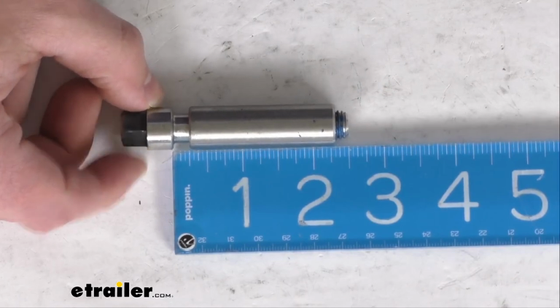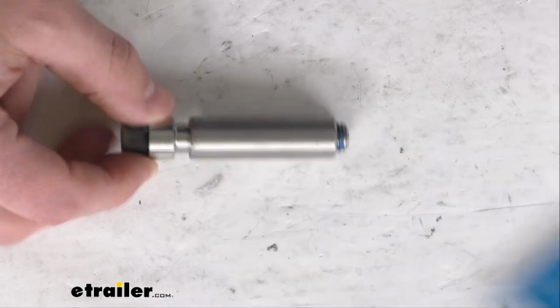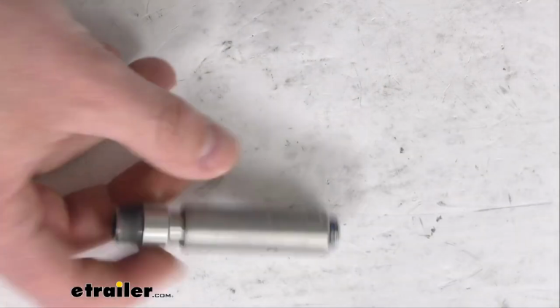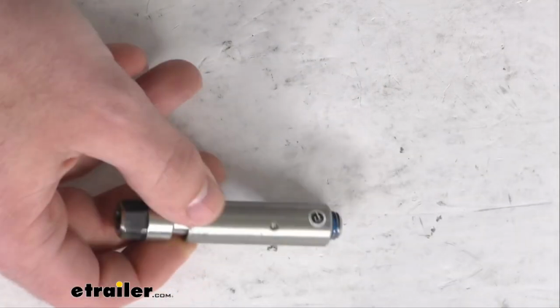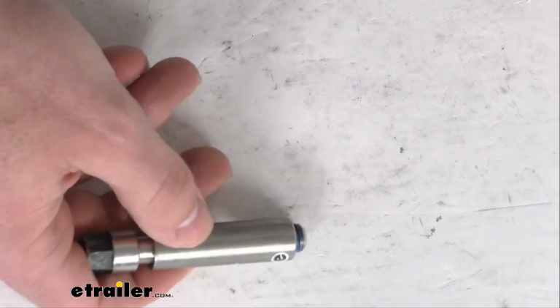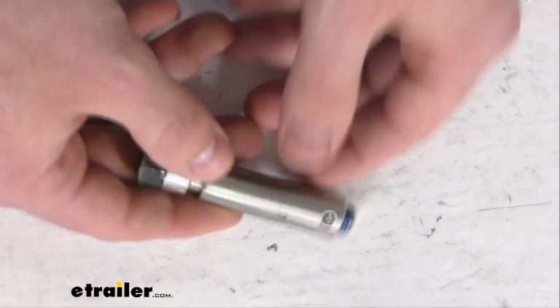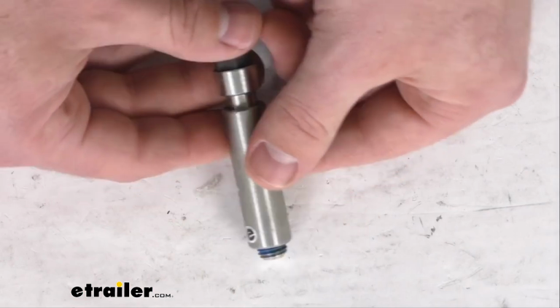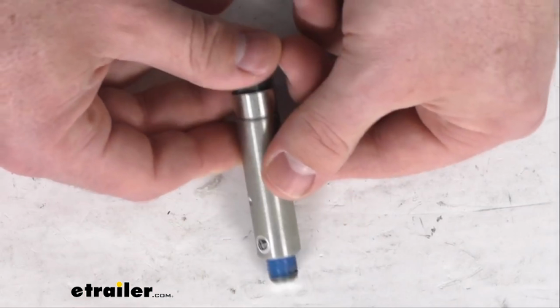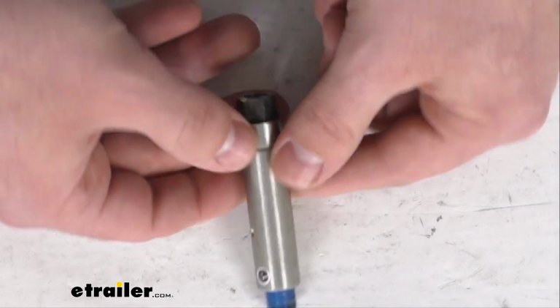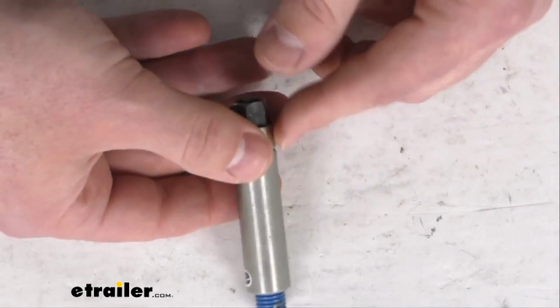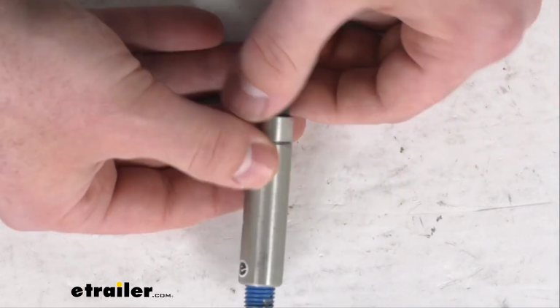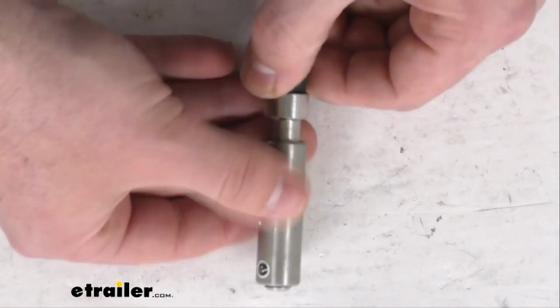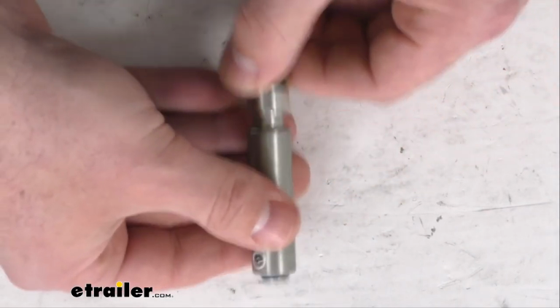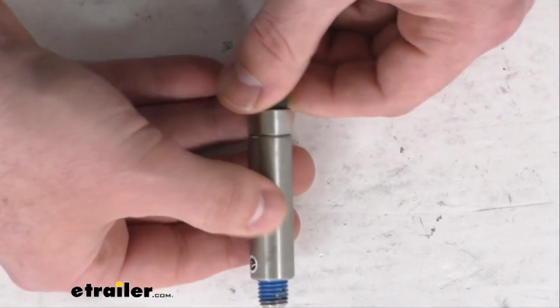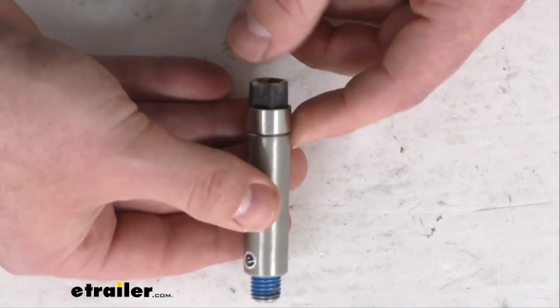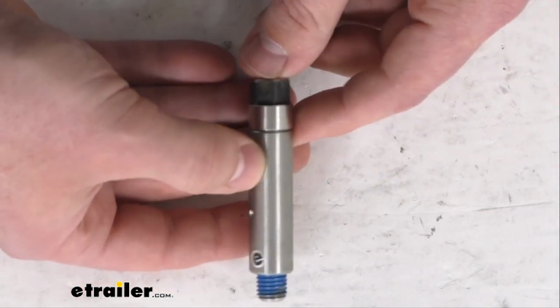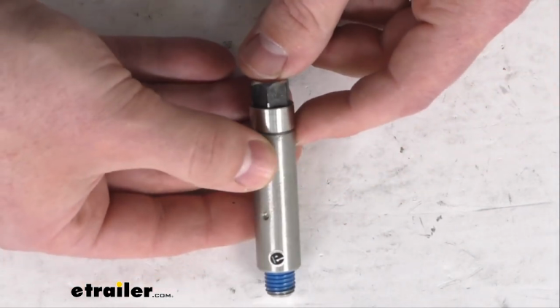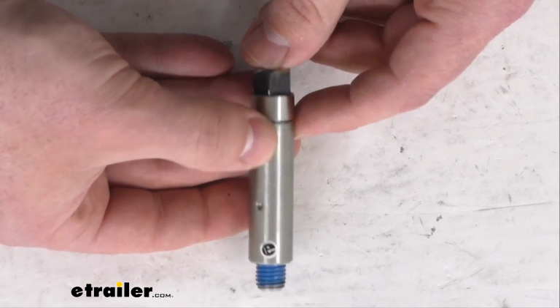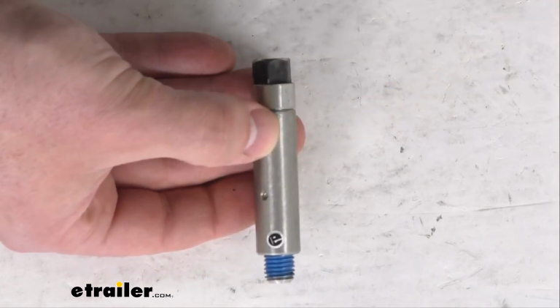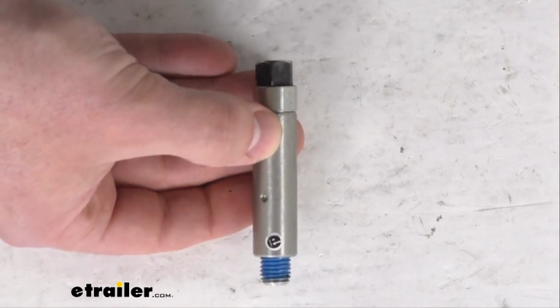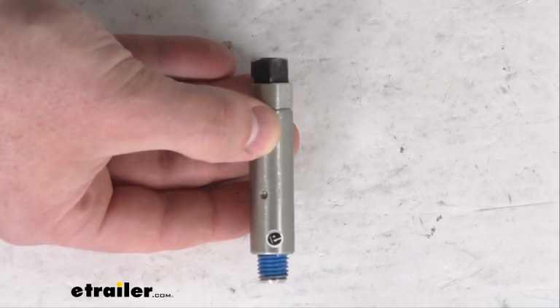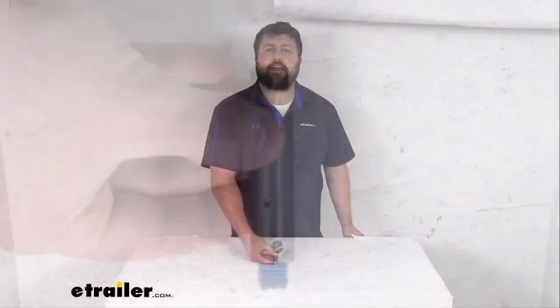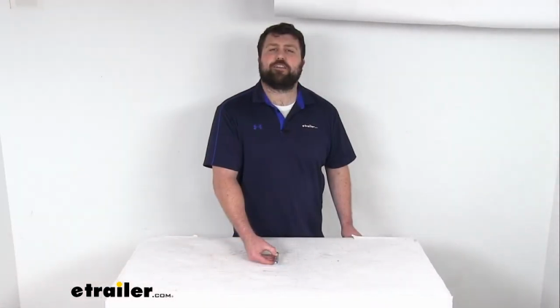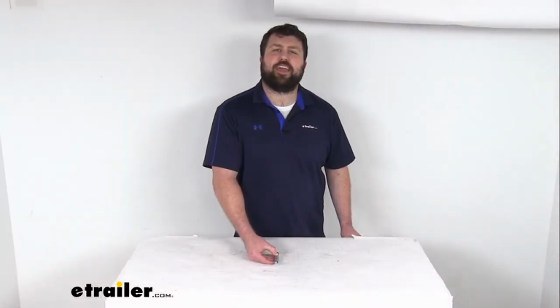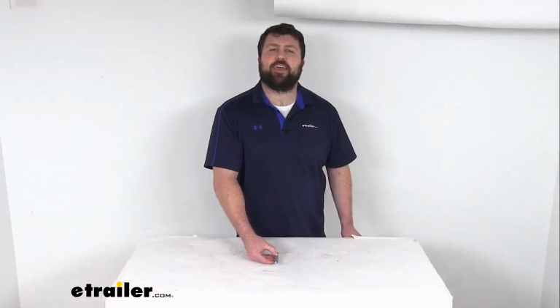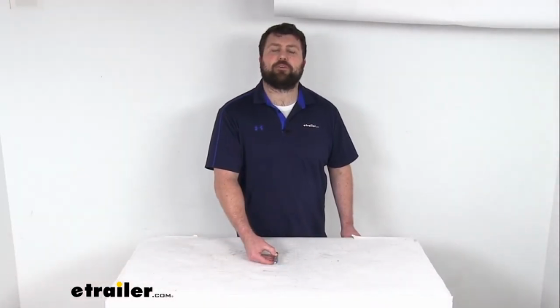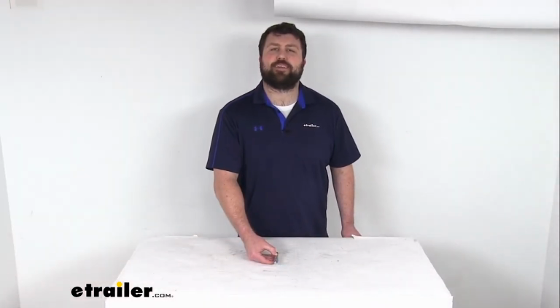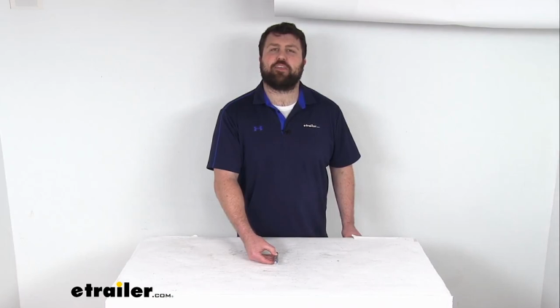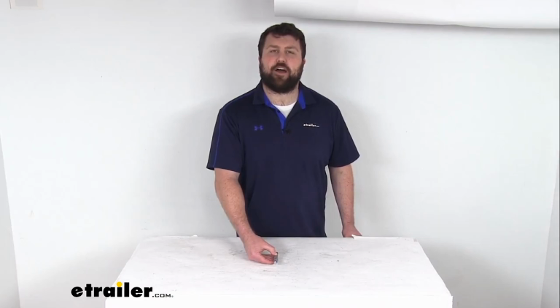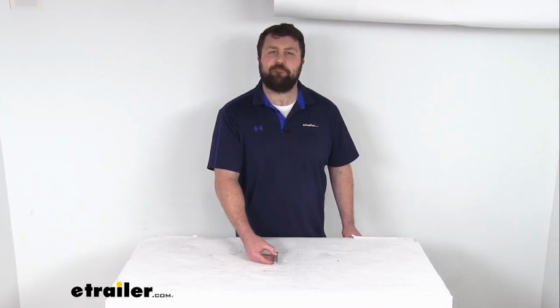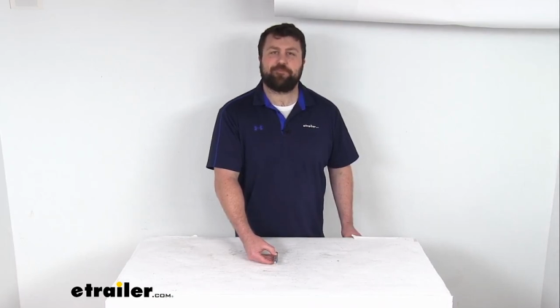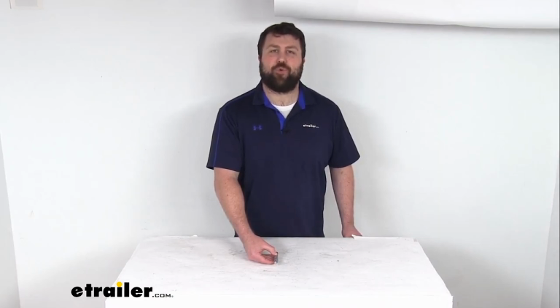So, if you are needing to replace that original caliper bolt and sleeve assembly for your D-MAX calipers, this is going to be exactly what you need. That completes our look for today. Again, I'm Michael with eTrailer.com. Thanks for watching.